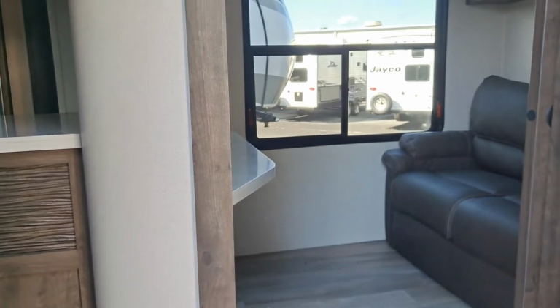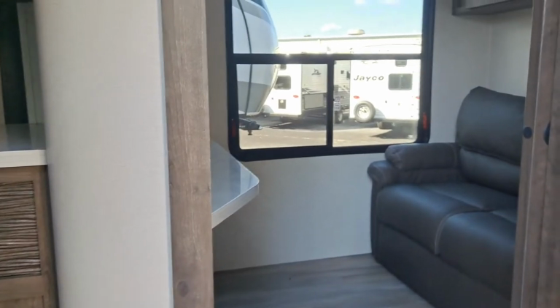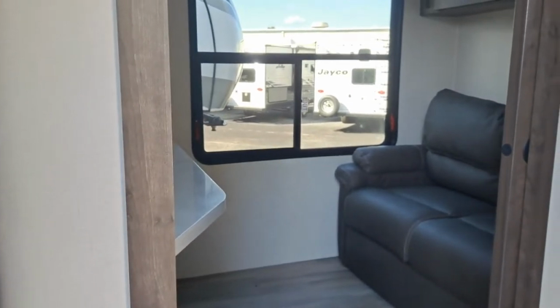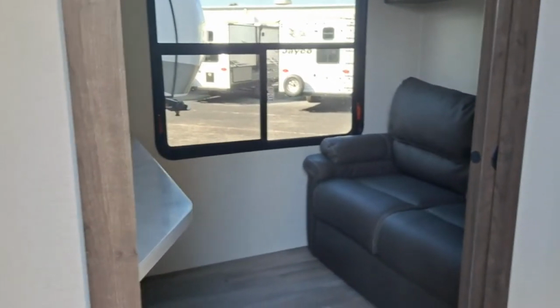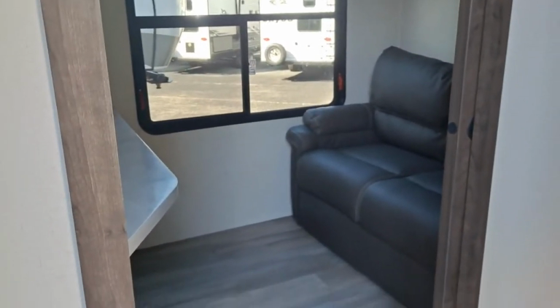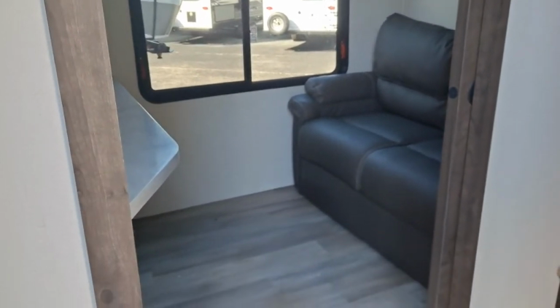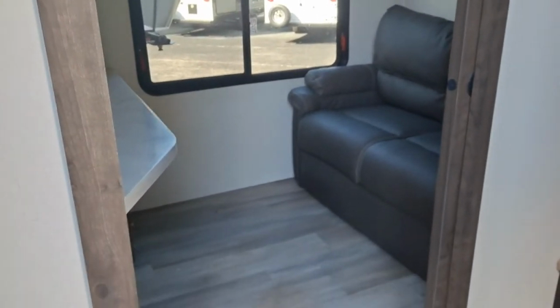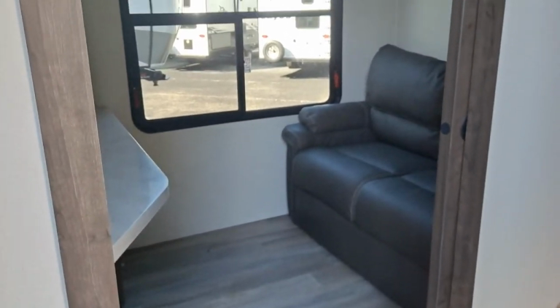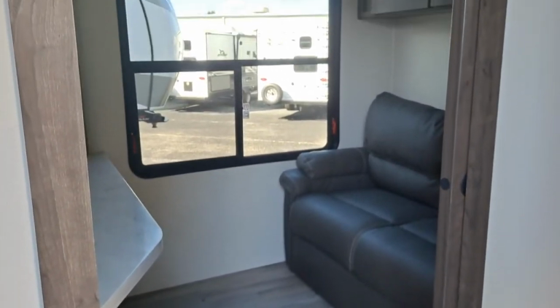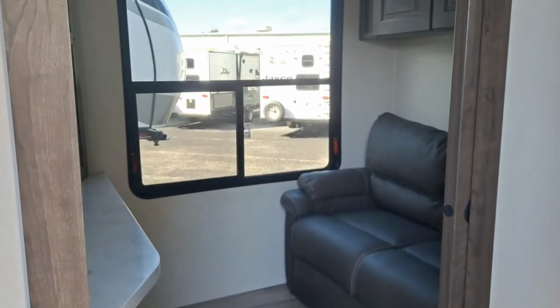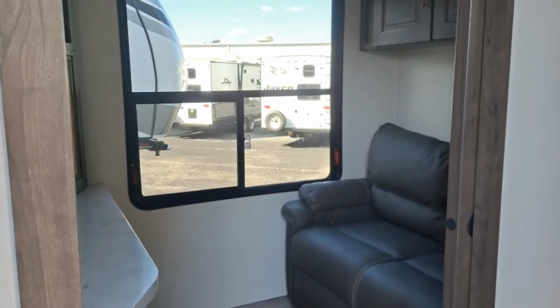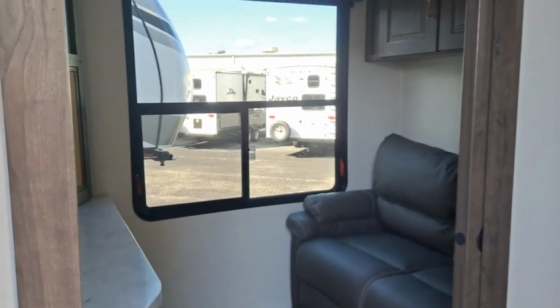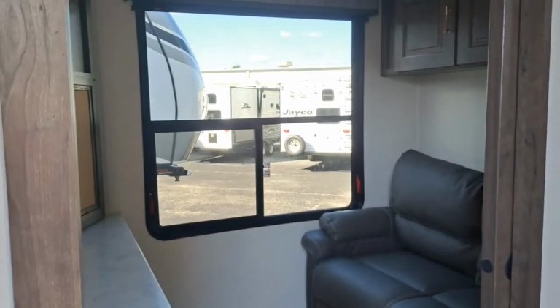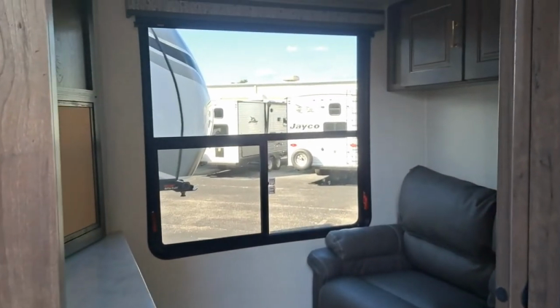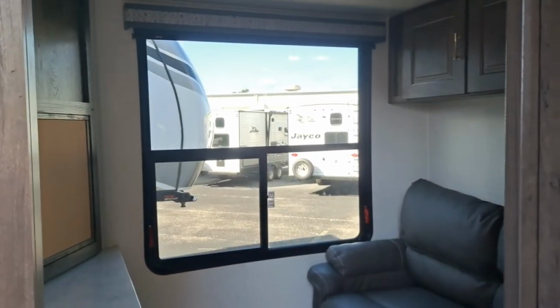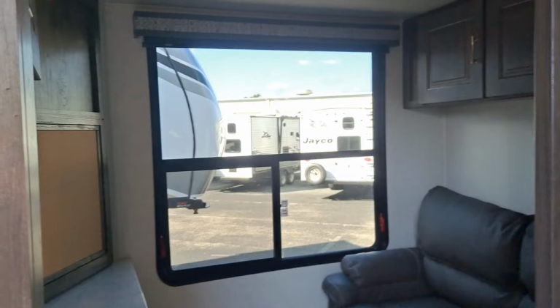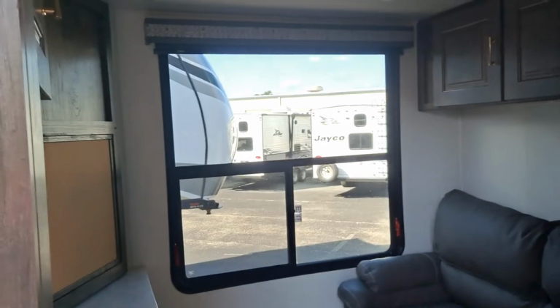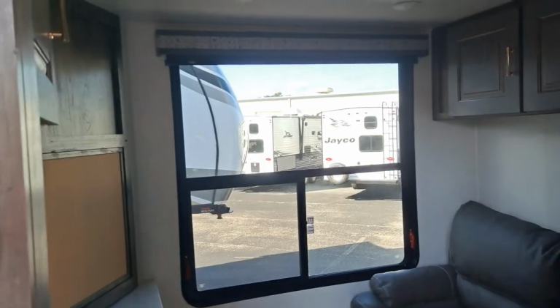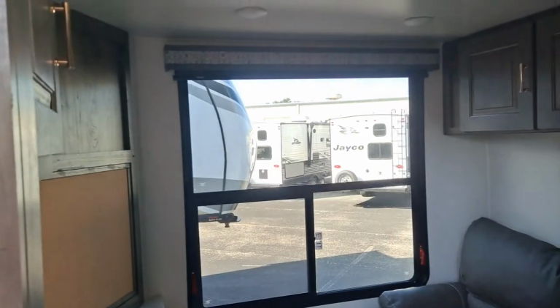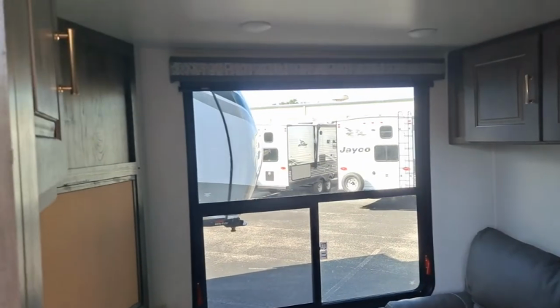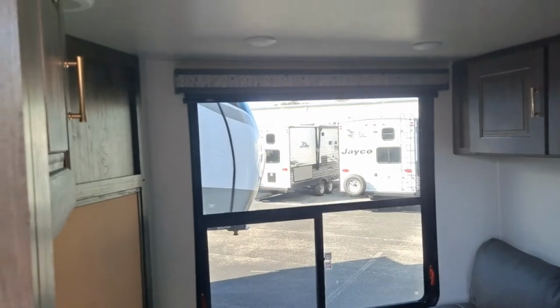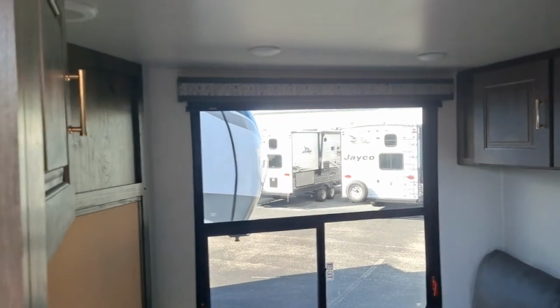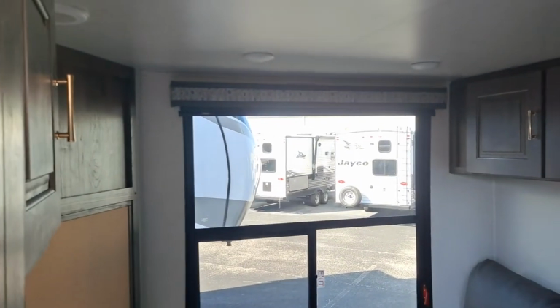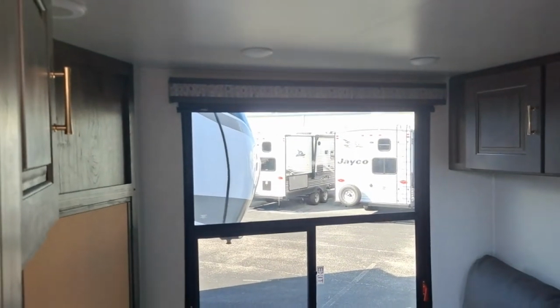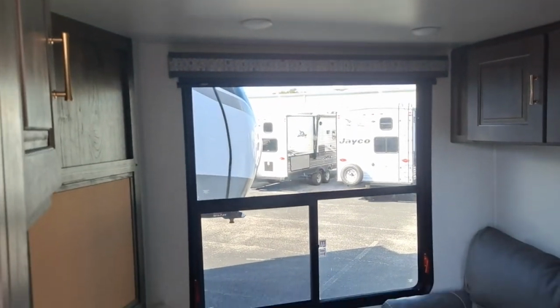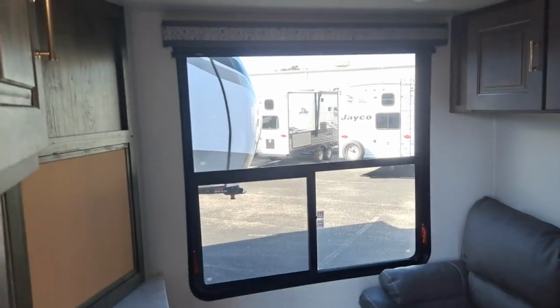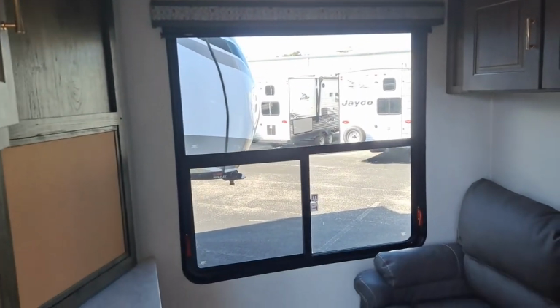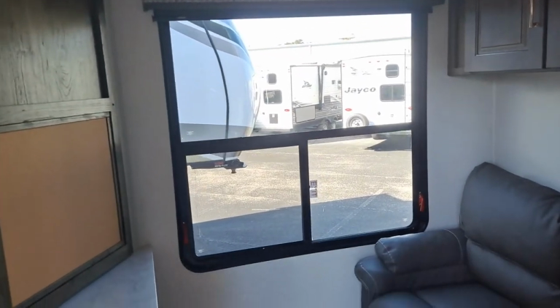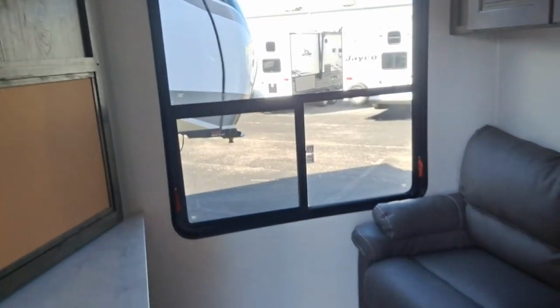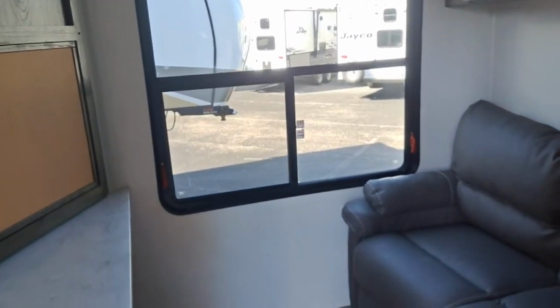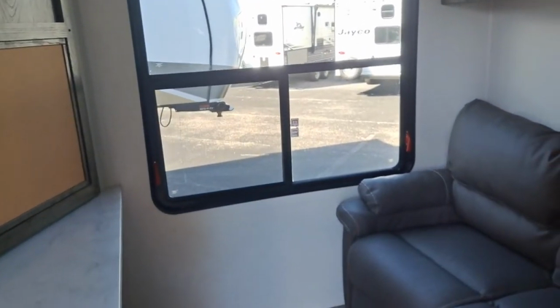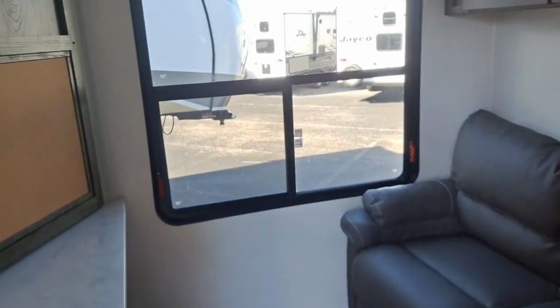That's a really nice room — you could use it for an office or a kitty cat room. Nala would like this. Look at that window.